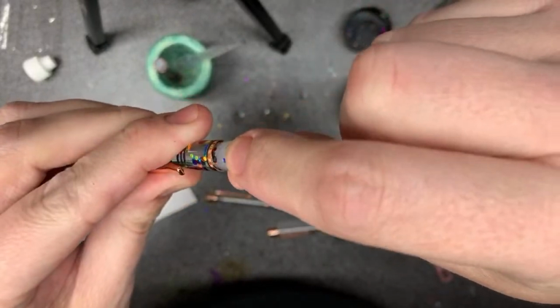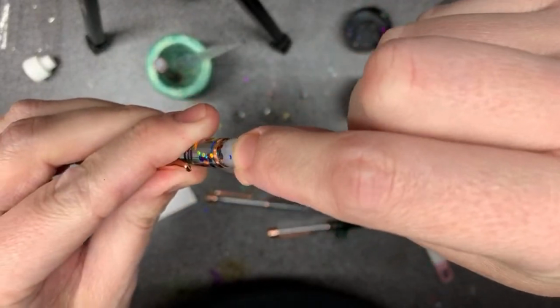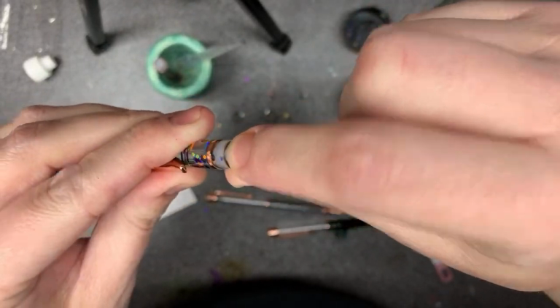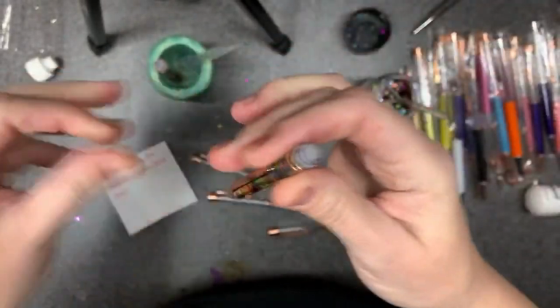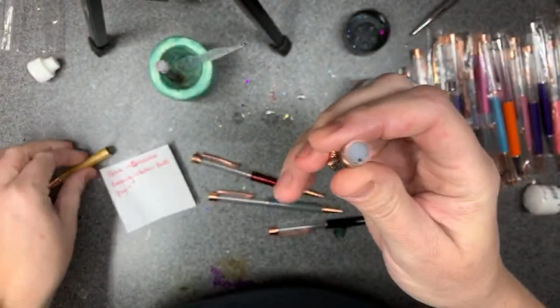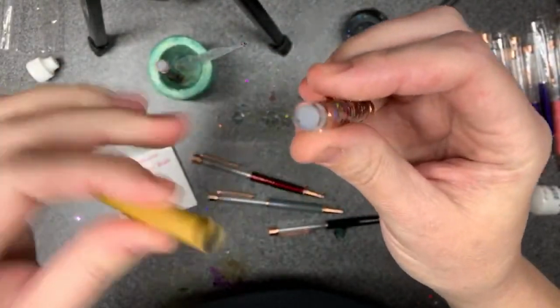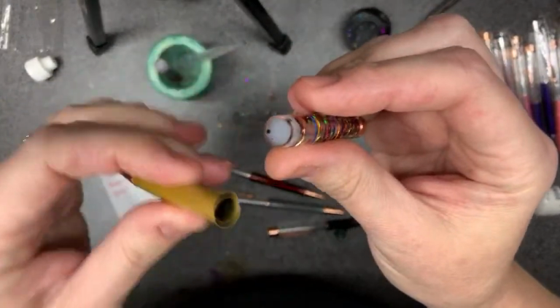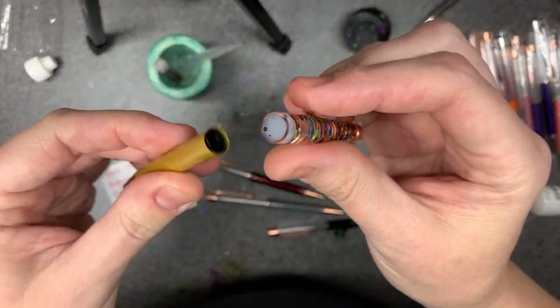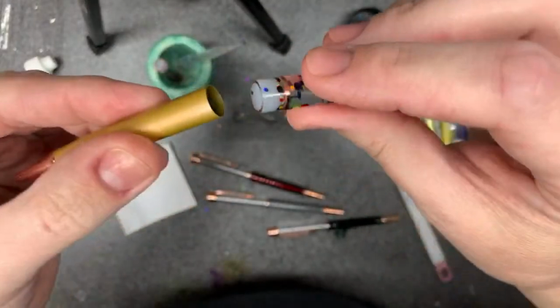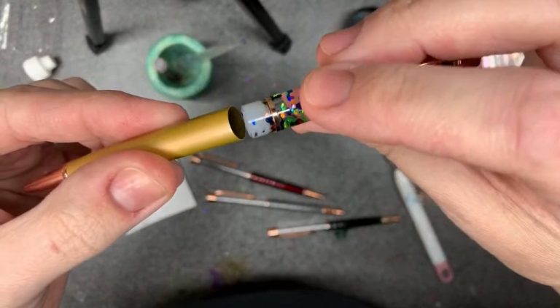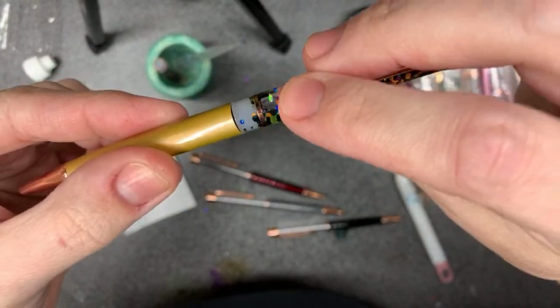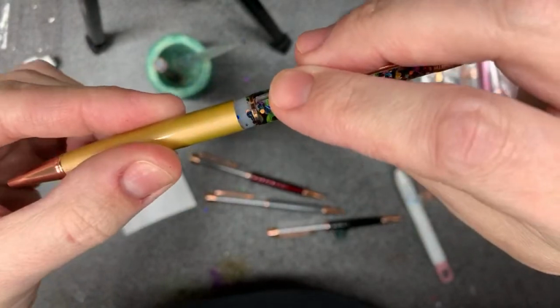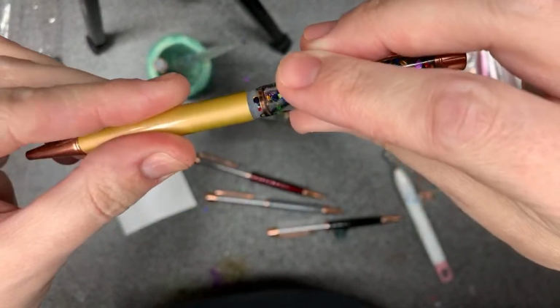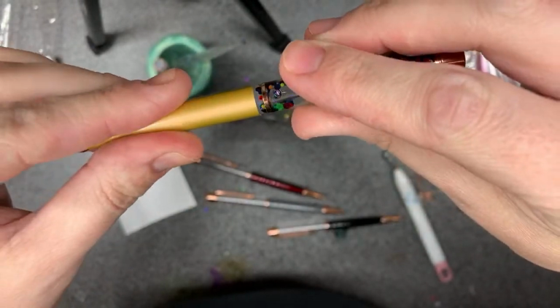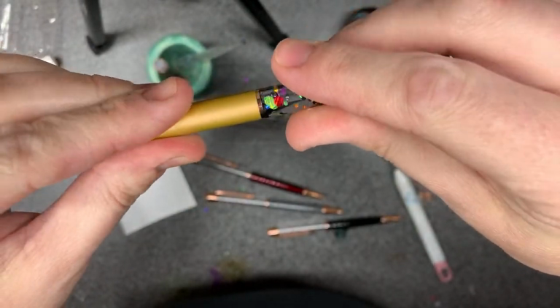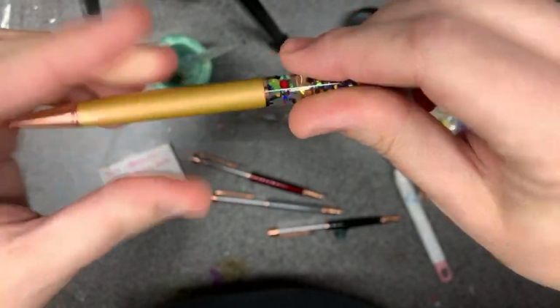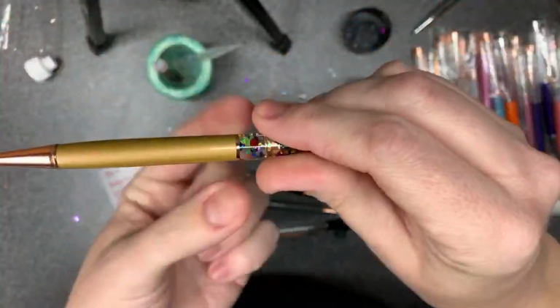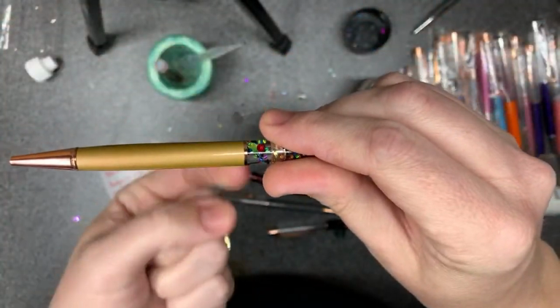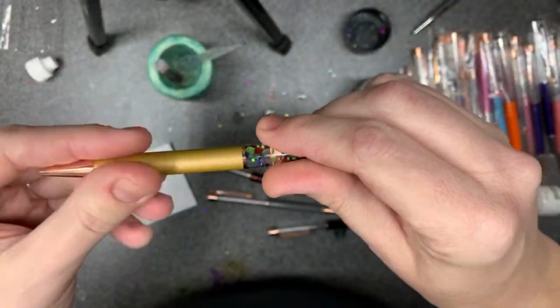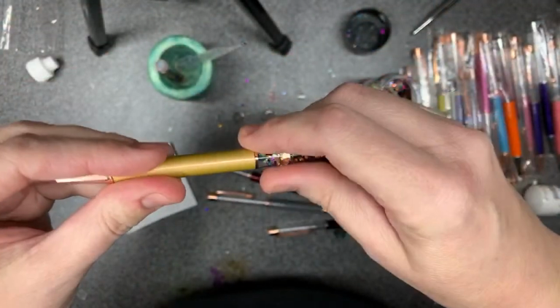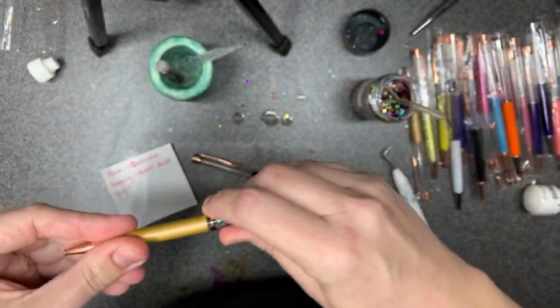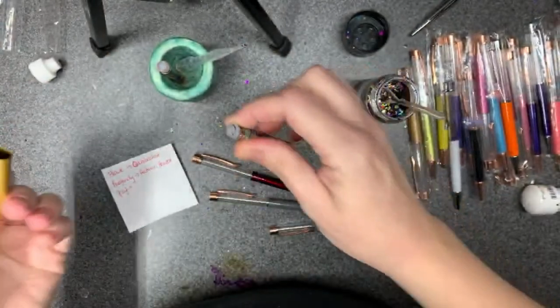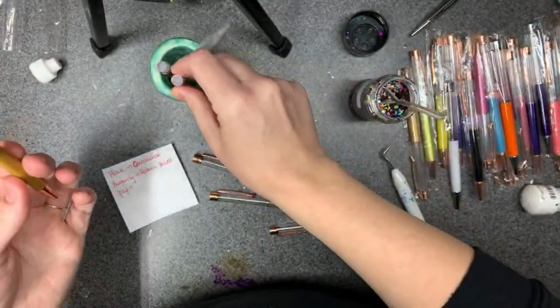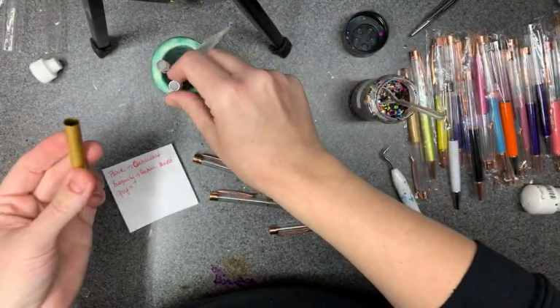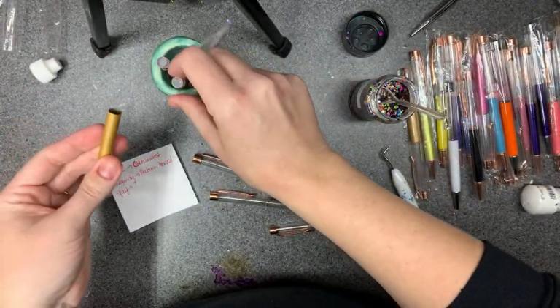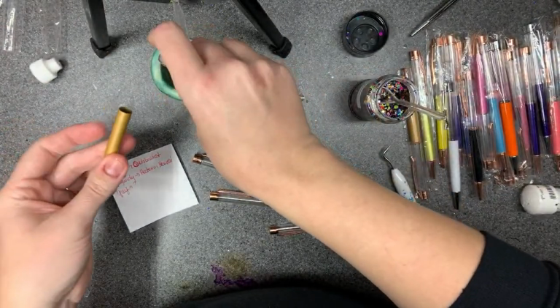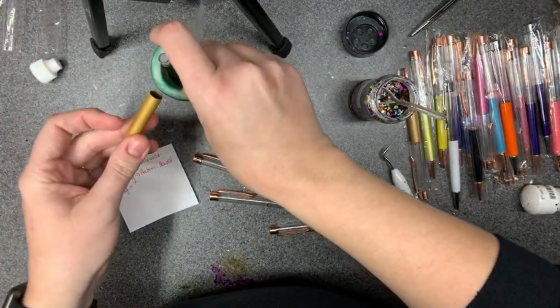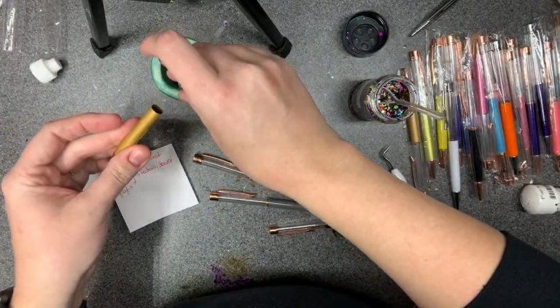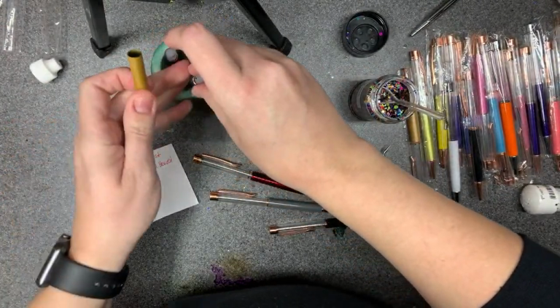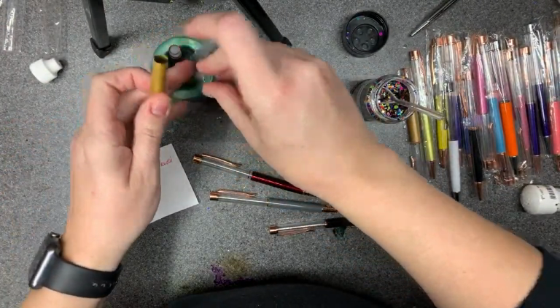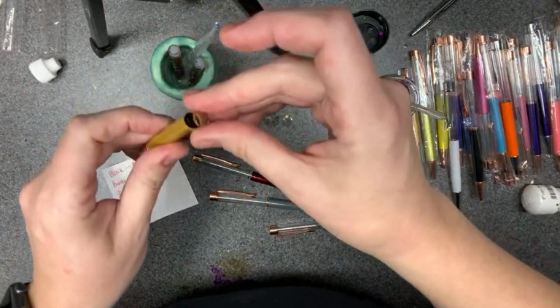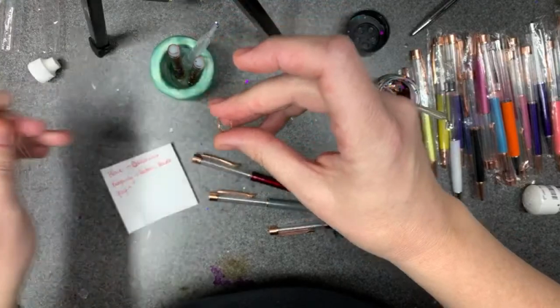Before you do that, because these aren't a super tight fit, put a dab of glue — like E6000 or super glue — right here and twist it on so the glue gets around the barrel. That's it. Let the glue dry and it's ready to gift.